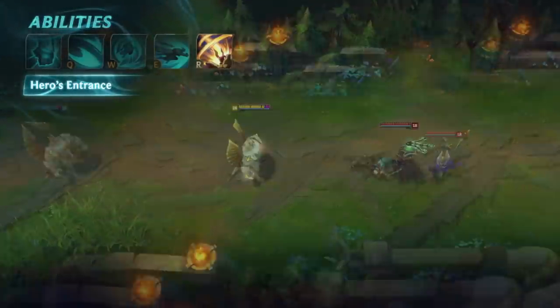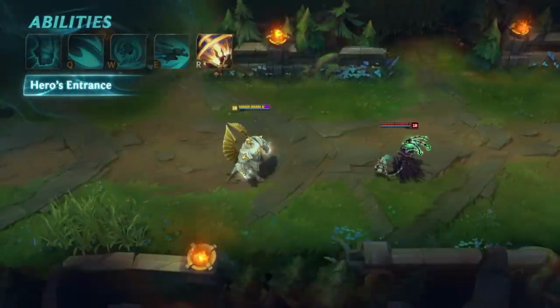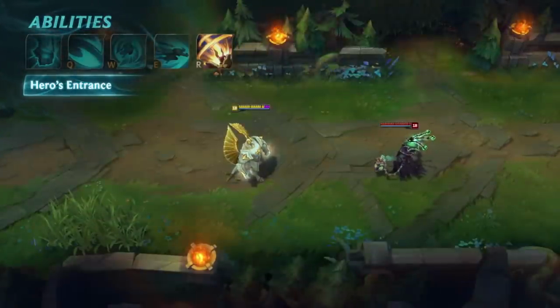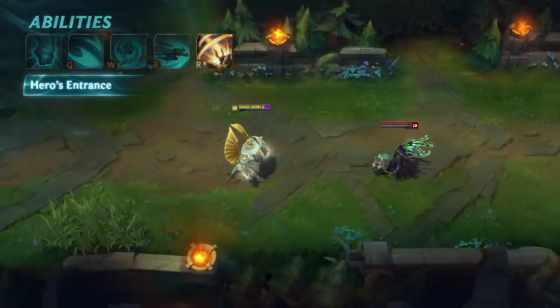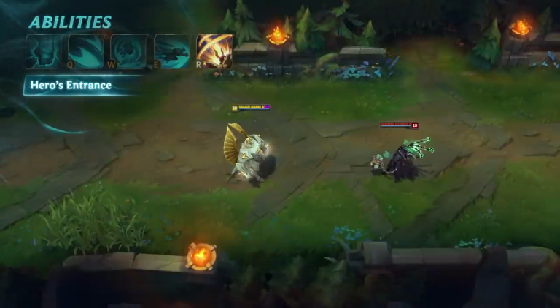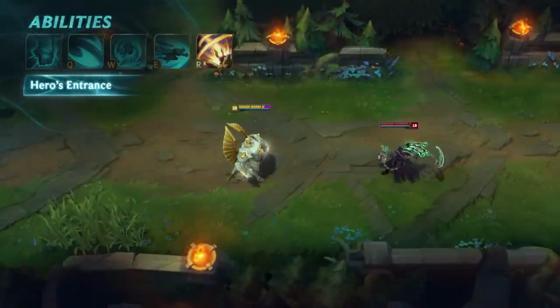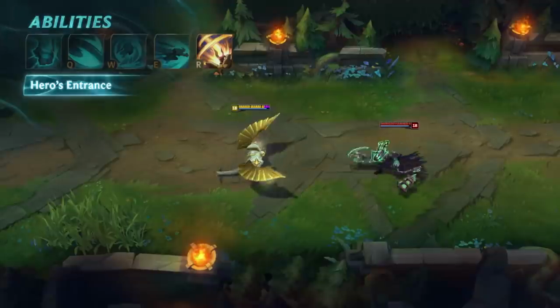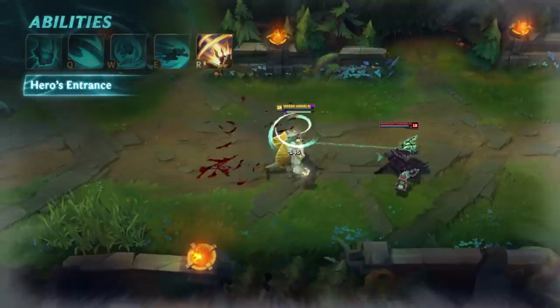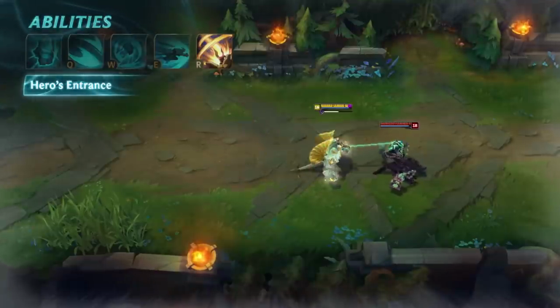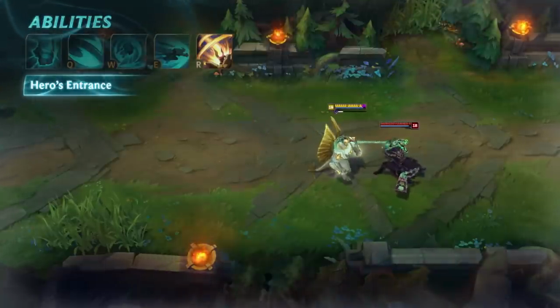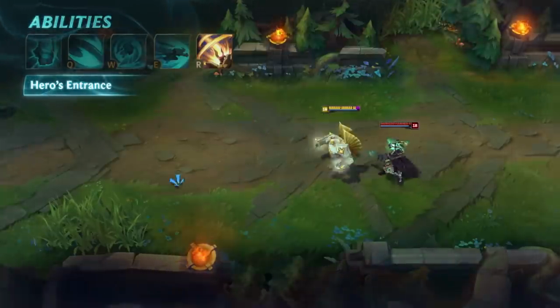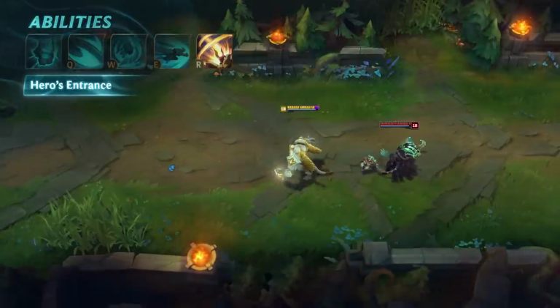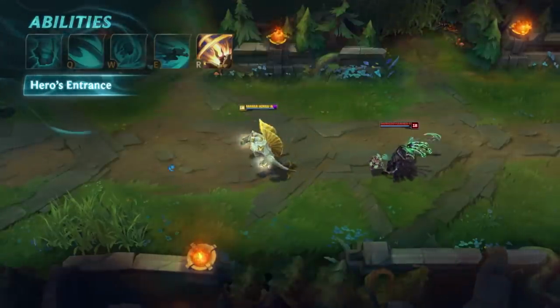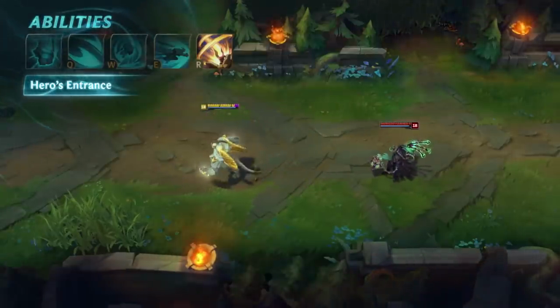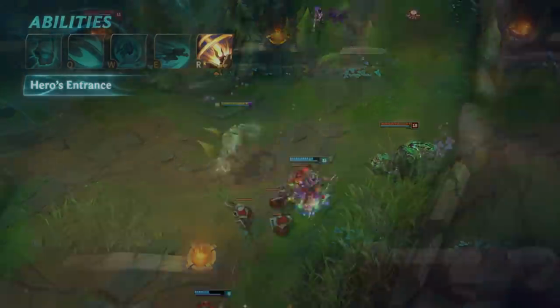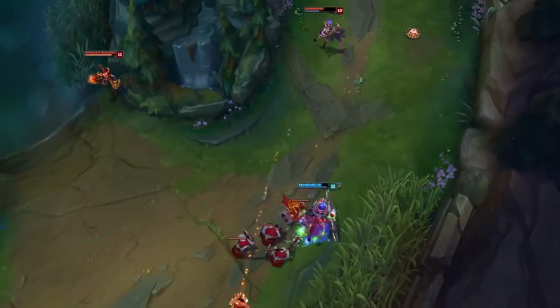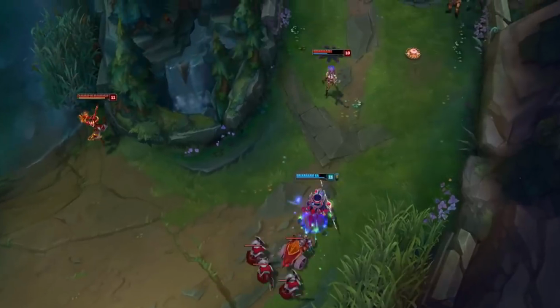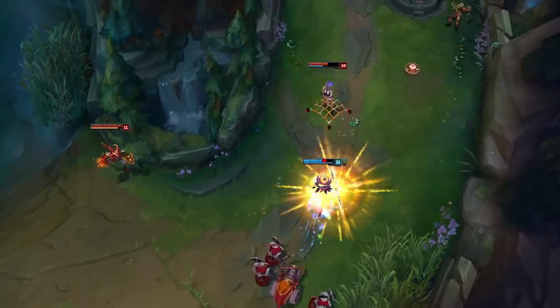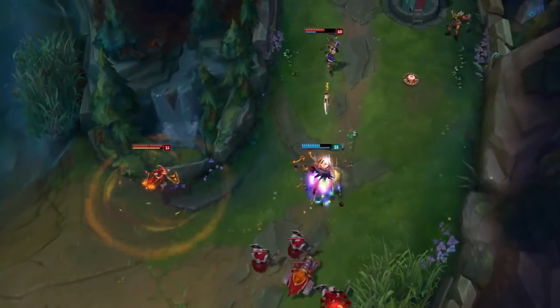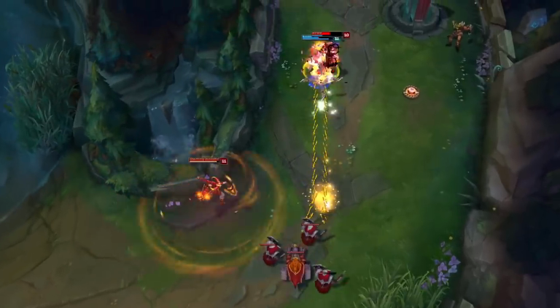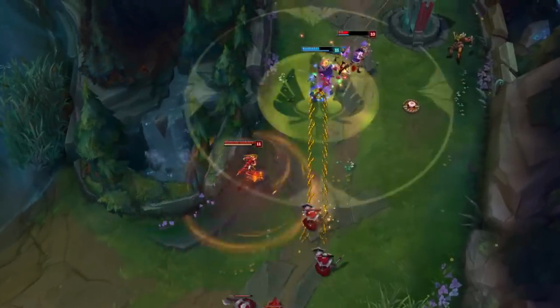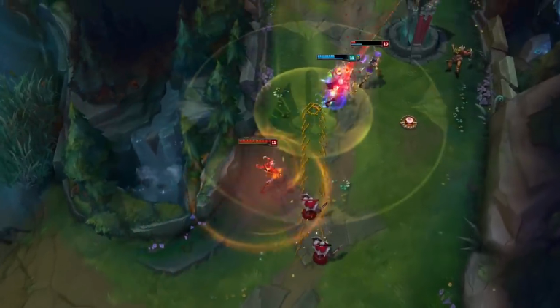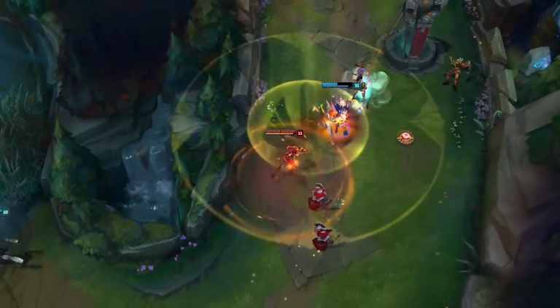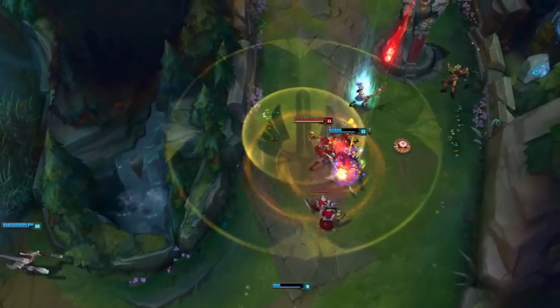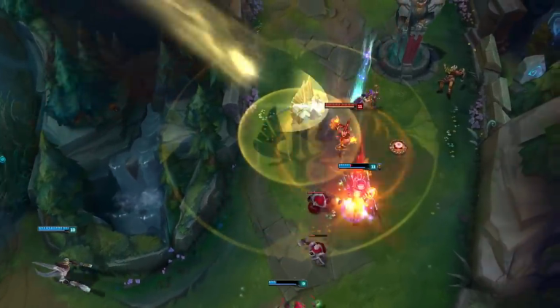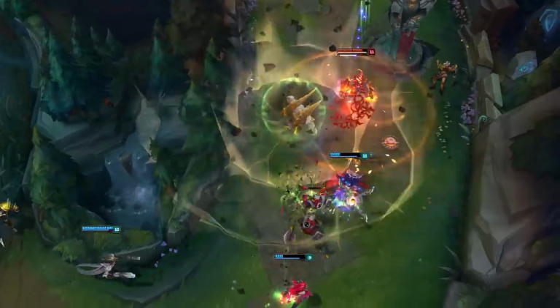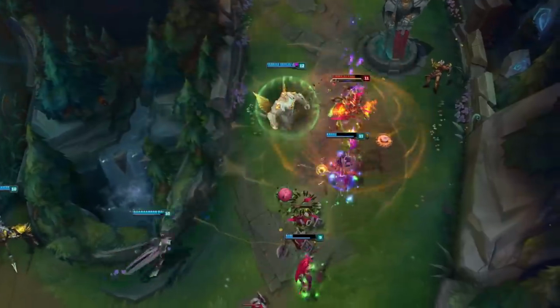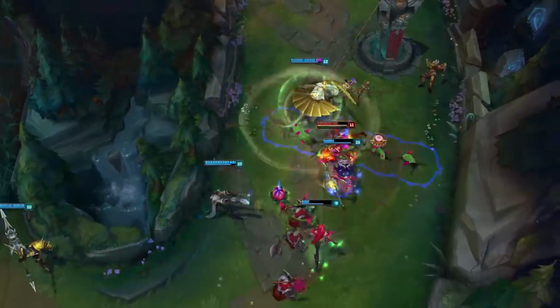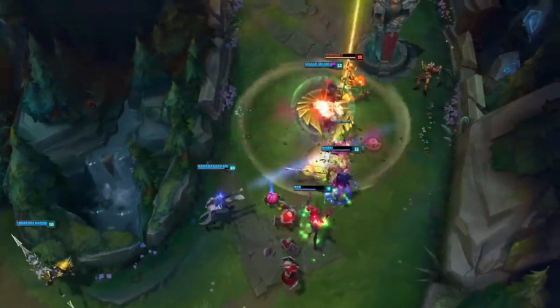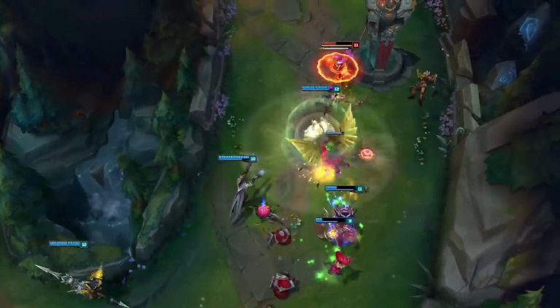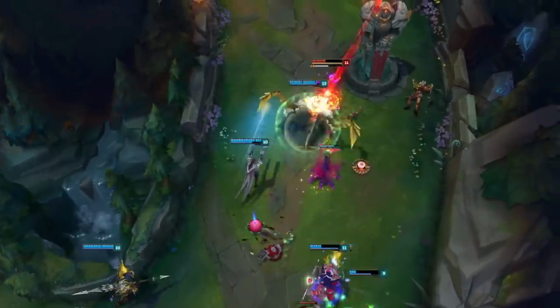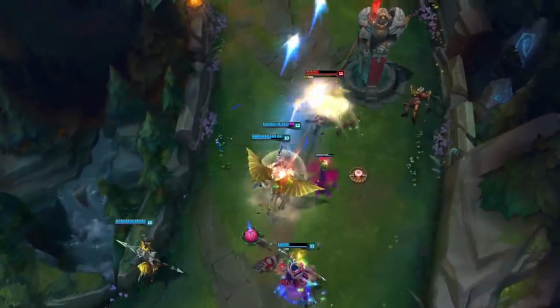This ability can only be interrupted by crowd control before Galio takes to the air. Afterward, he's immune. Hero's Entrance's damage reduction kicks in the moment Galio casts it. Use it to give your buddies a little extra oomph when they're diving for the big play.